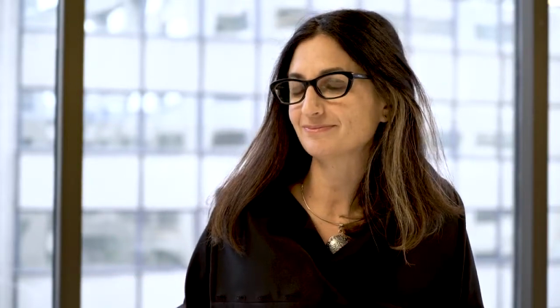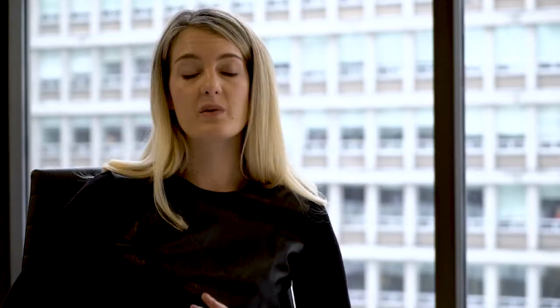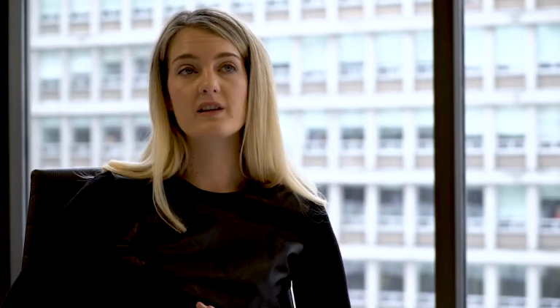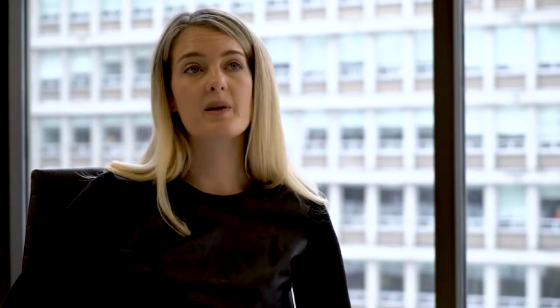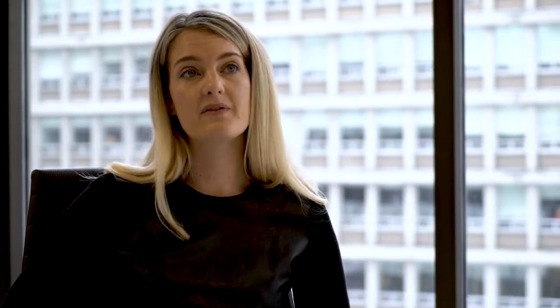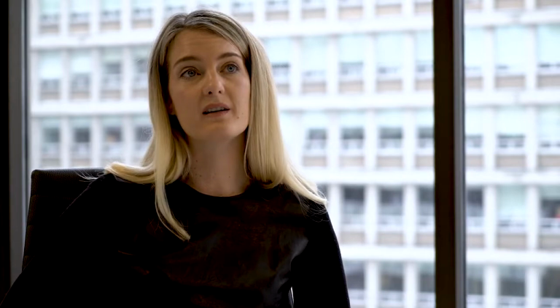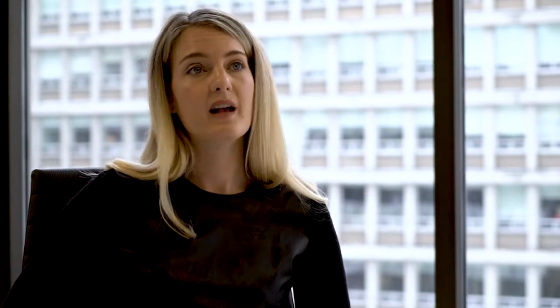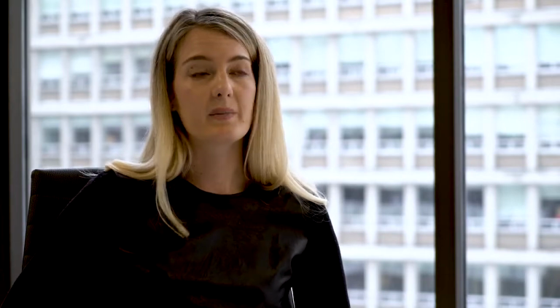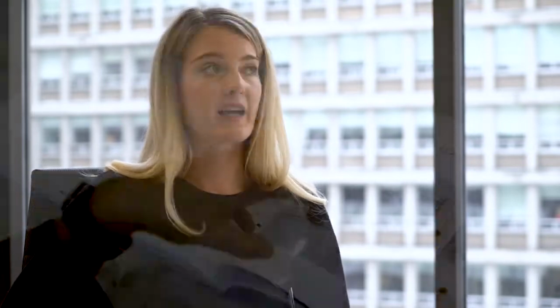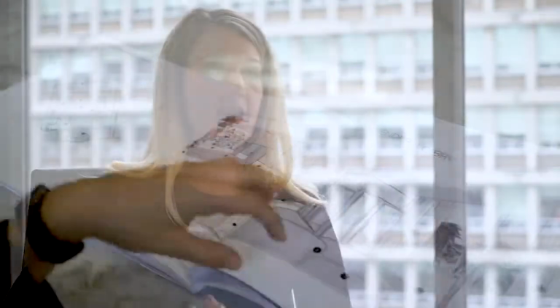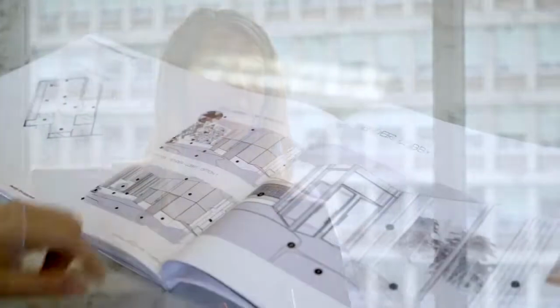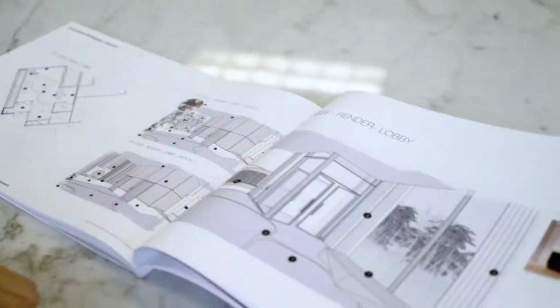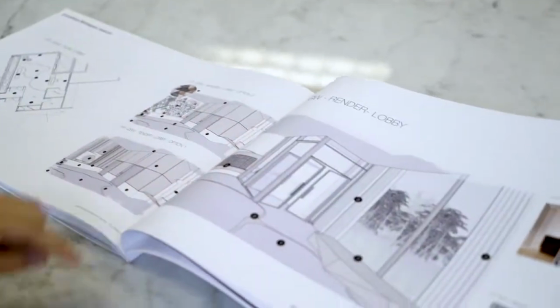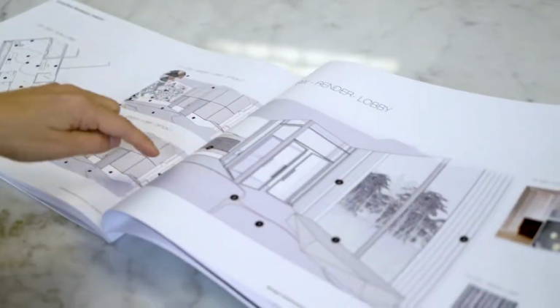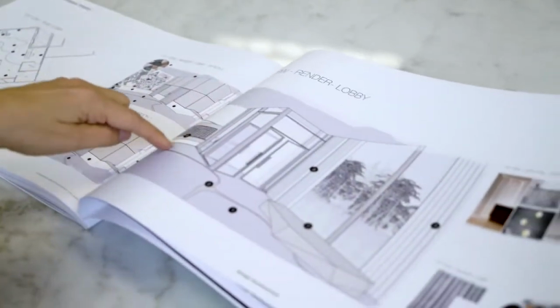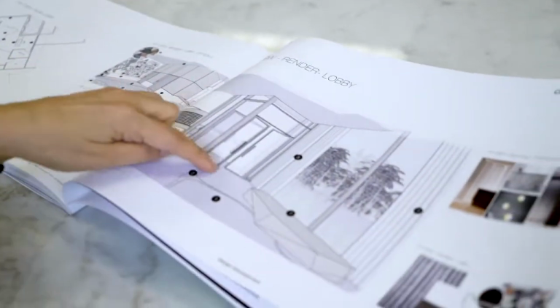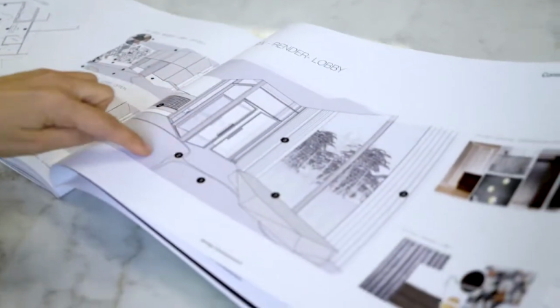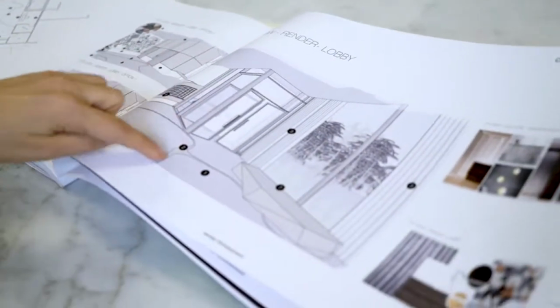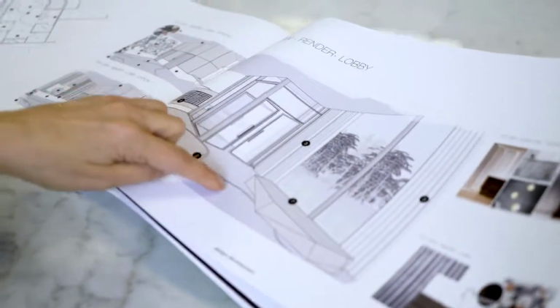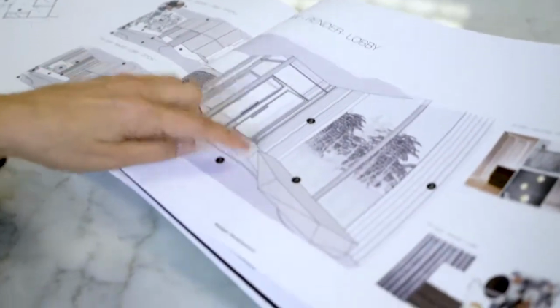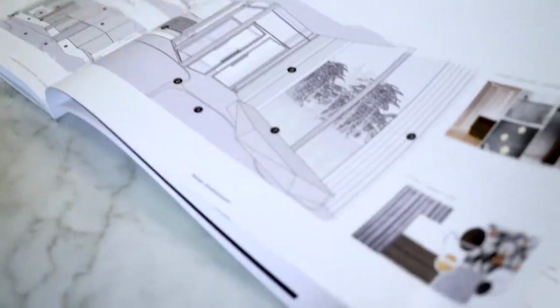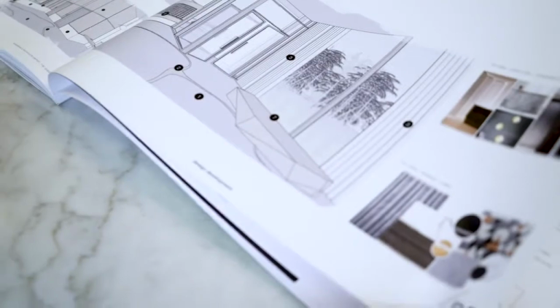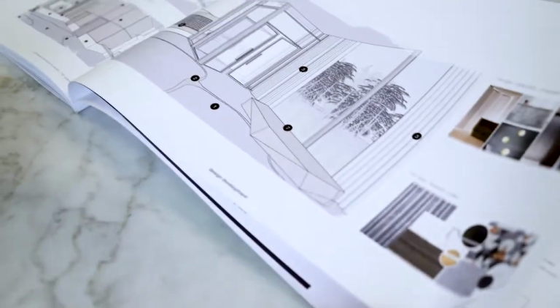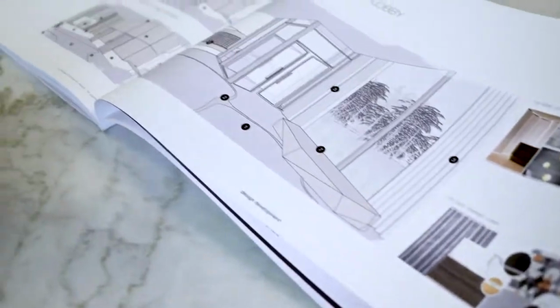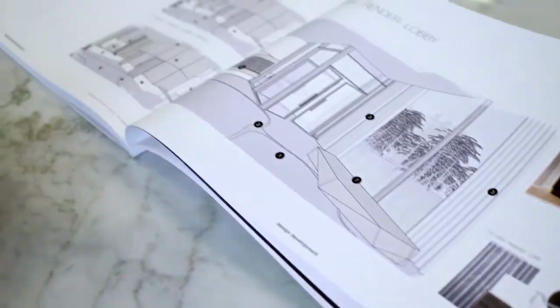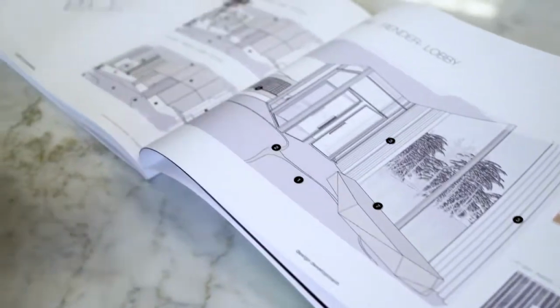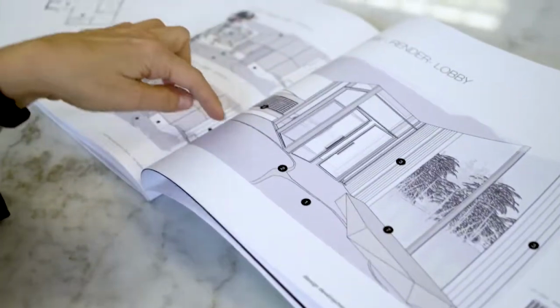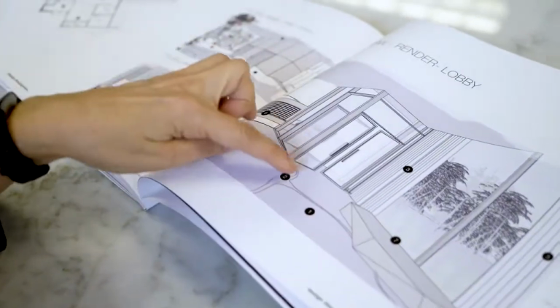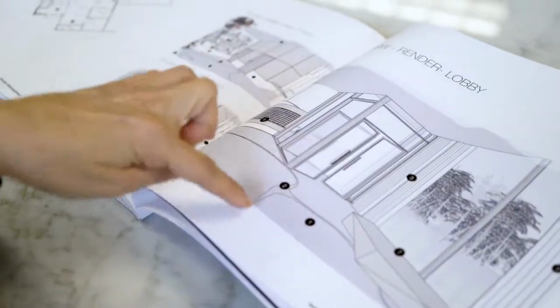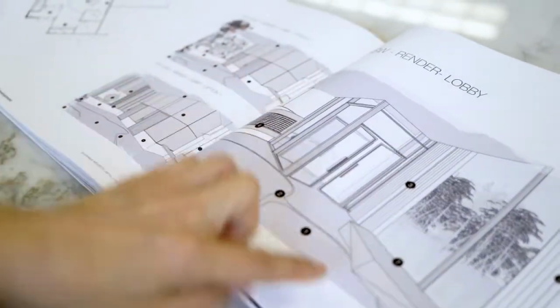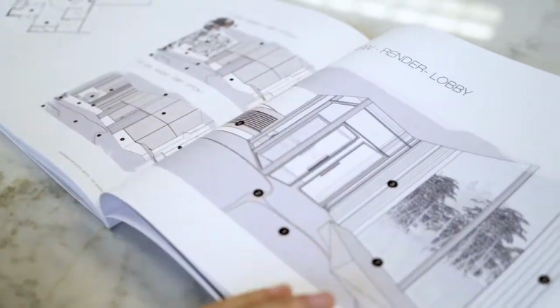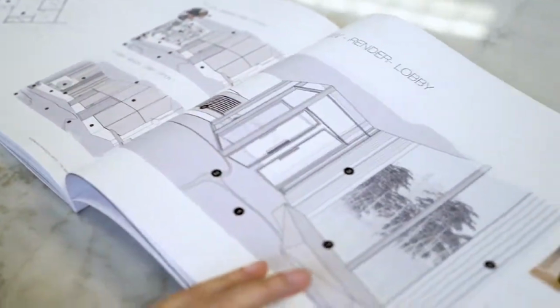We wanted the lobby to feel a little bit like a hidden gem or a hidden gallery that you come into. It's a very welcoming and warm space in terms of the lighting and the materials.